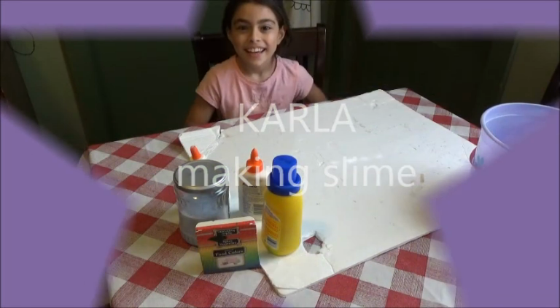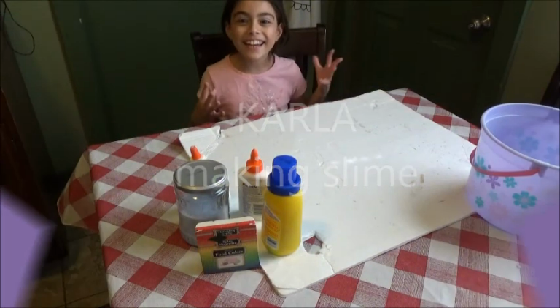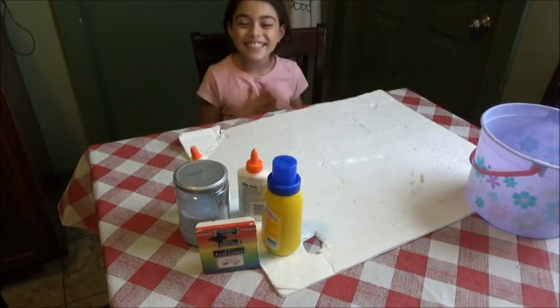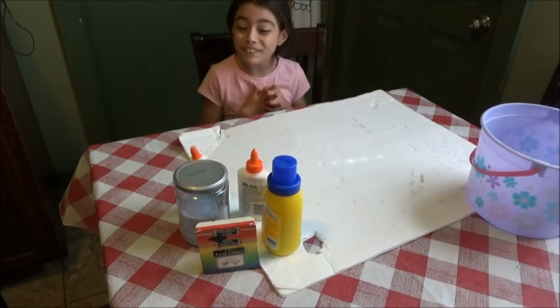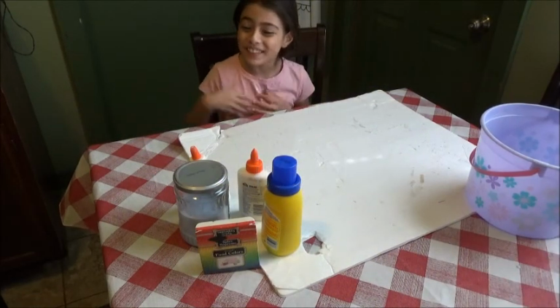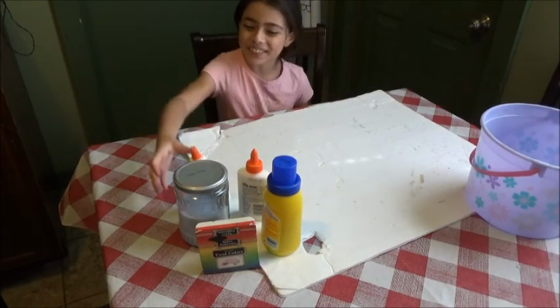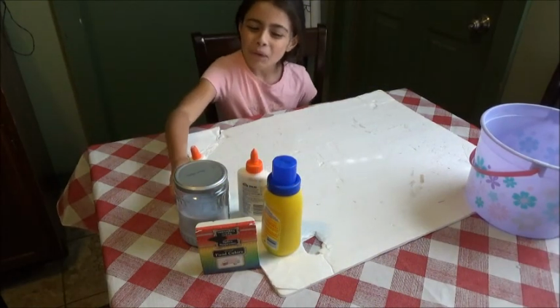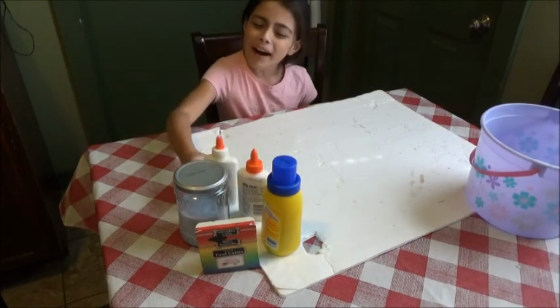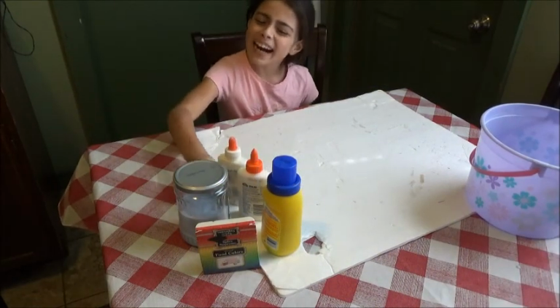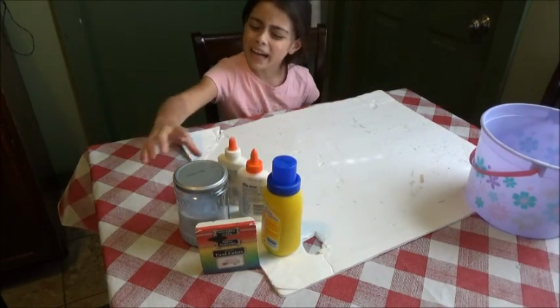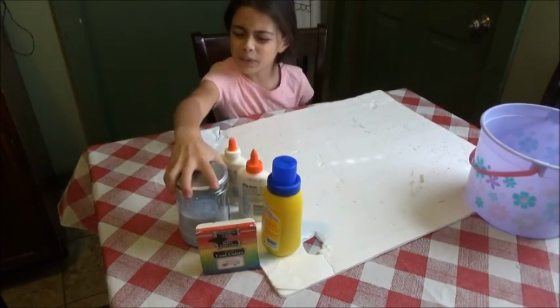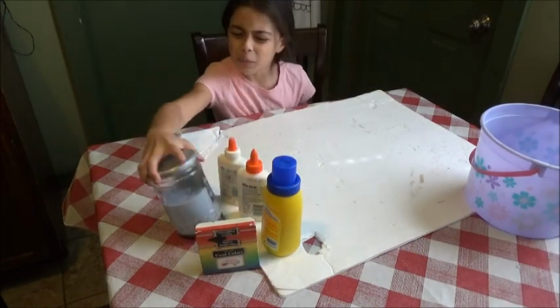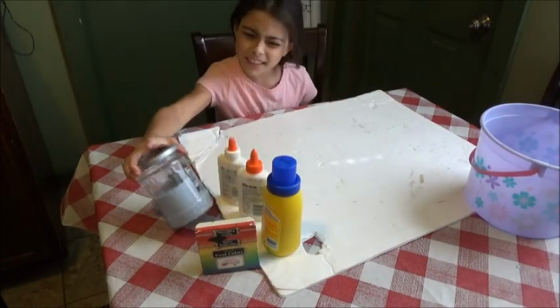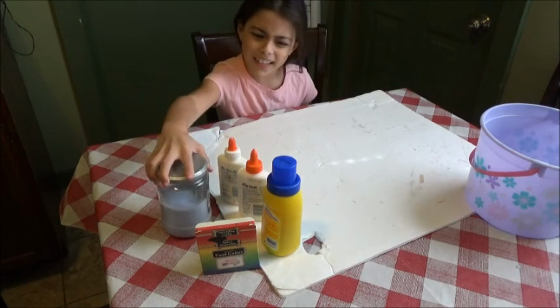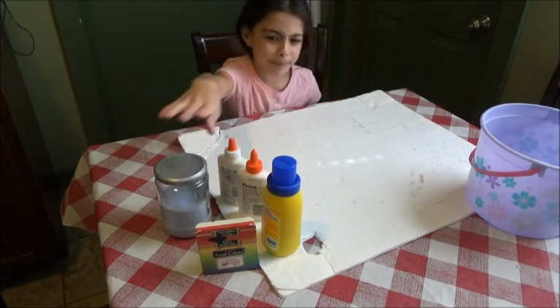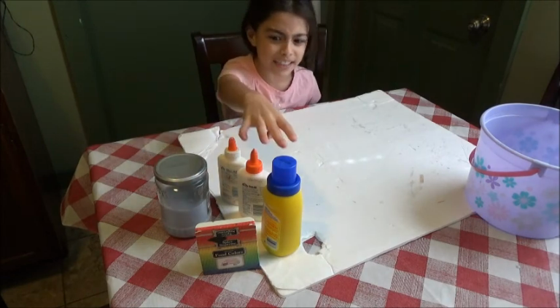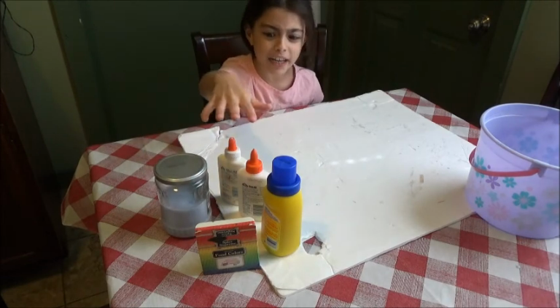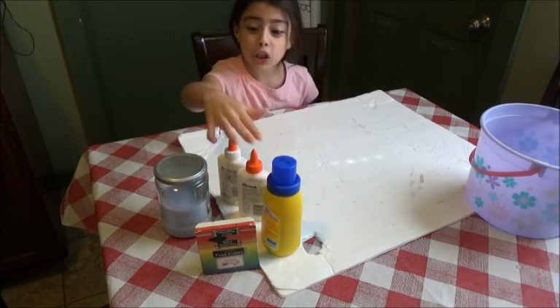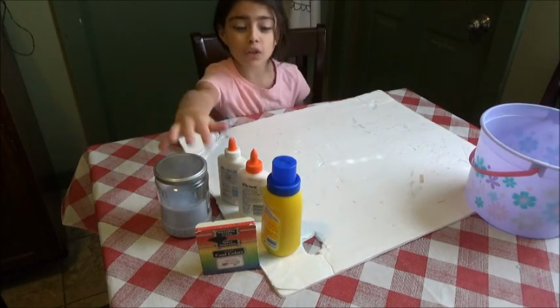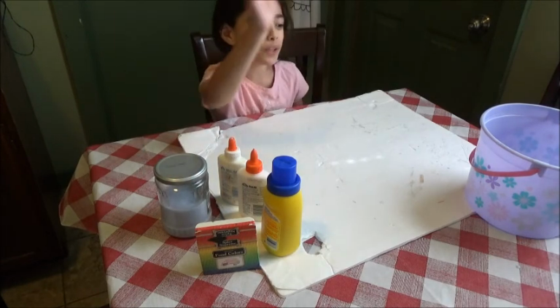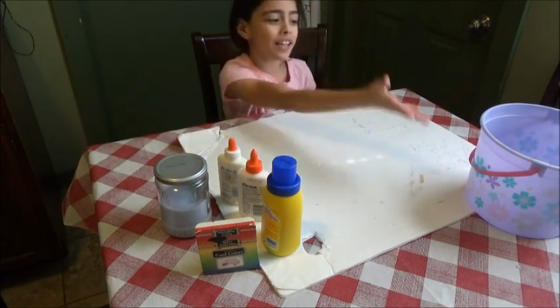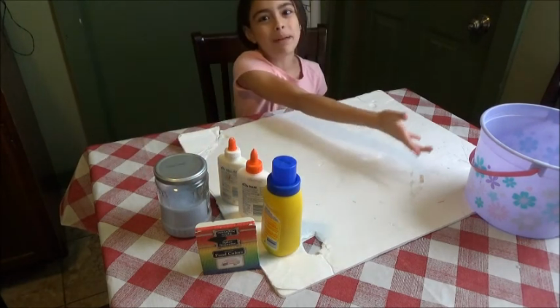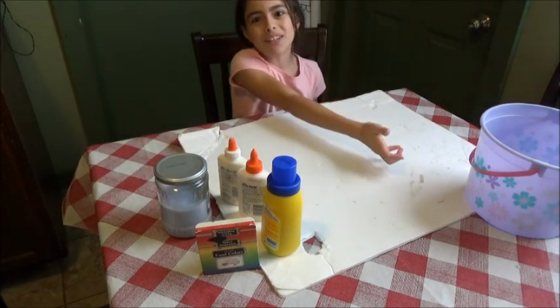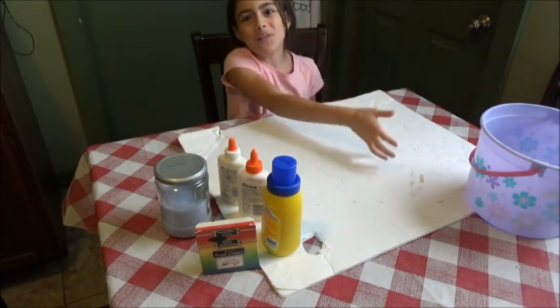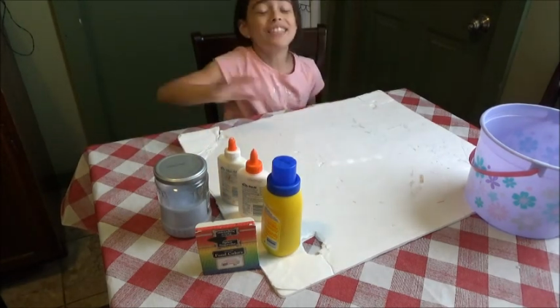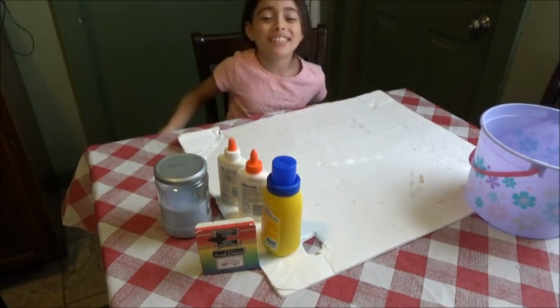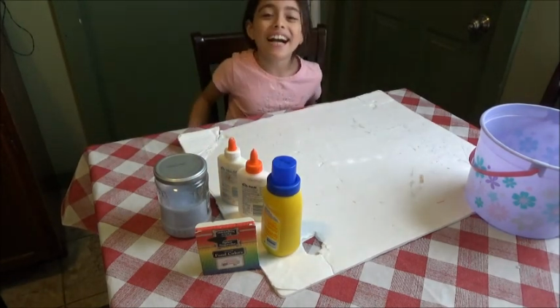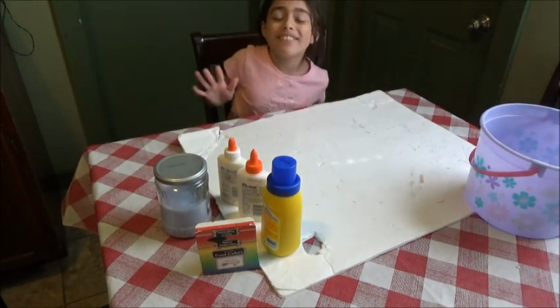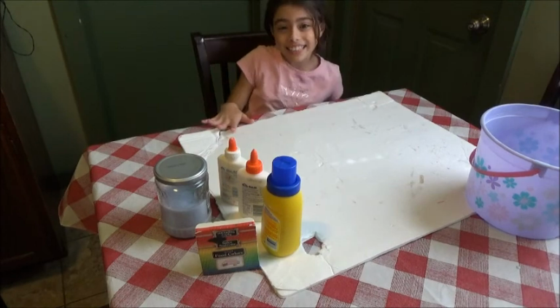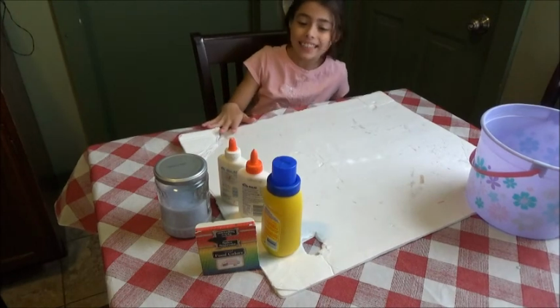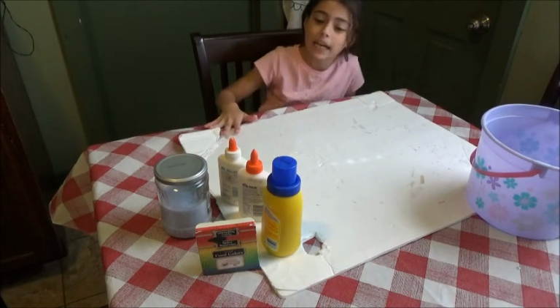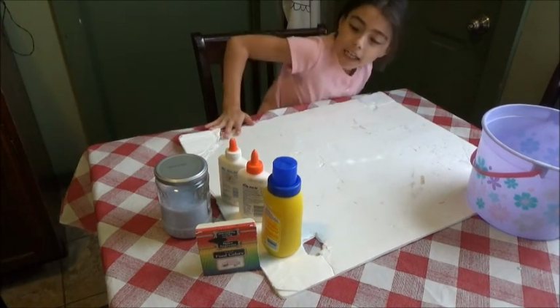Hey guys, if you're wondering why I have a bucket of slime, tie-dye, blues of food coloring, and a bucket — well, it's obvious. I am making slime today.